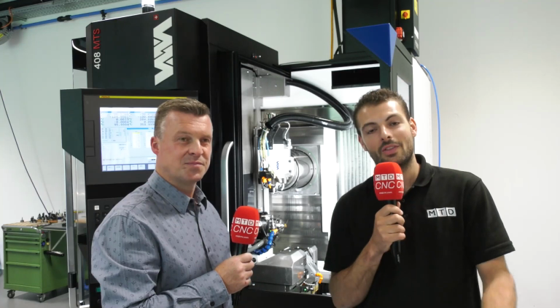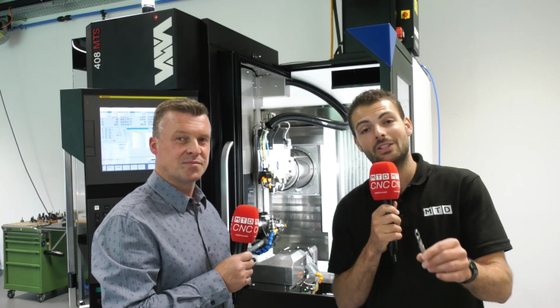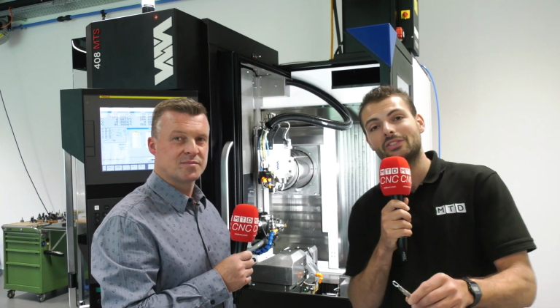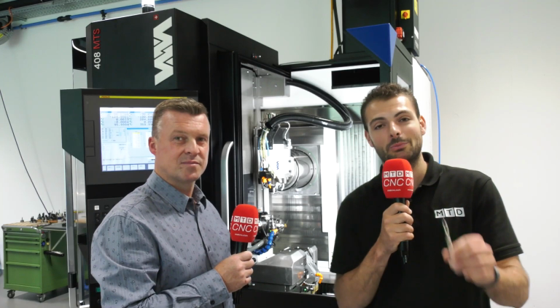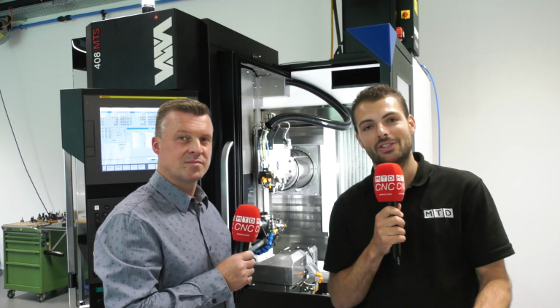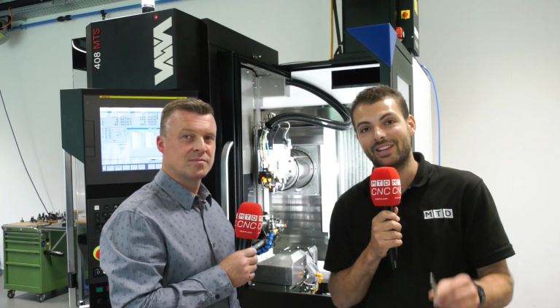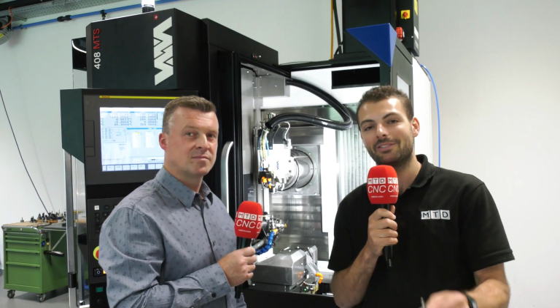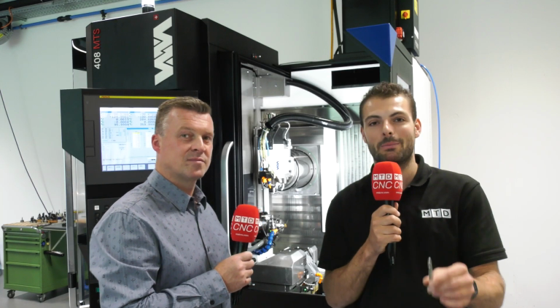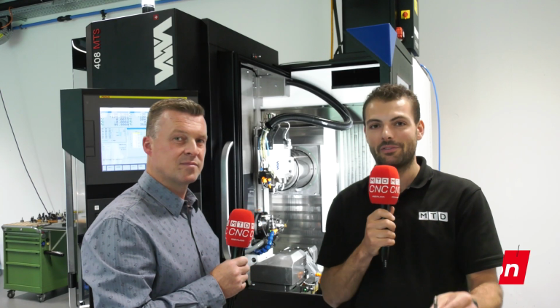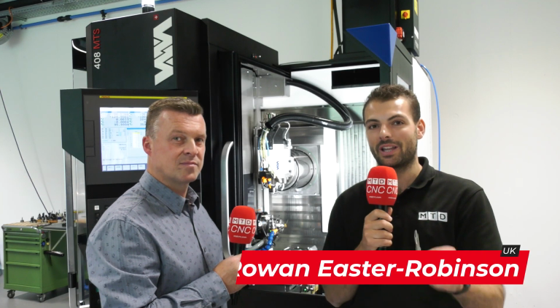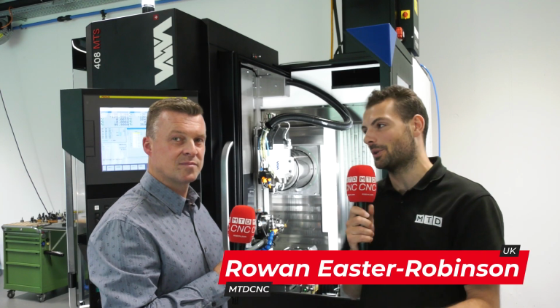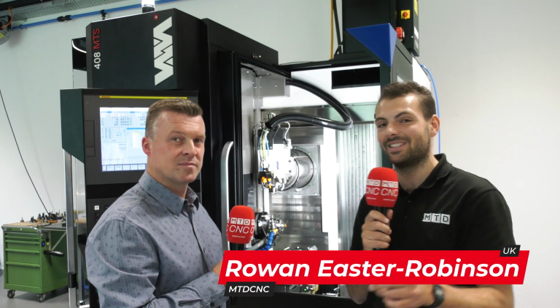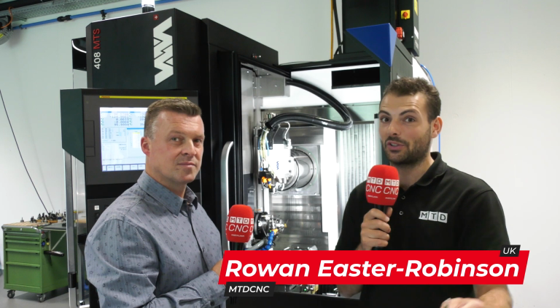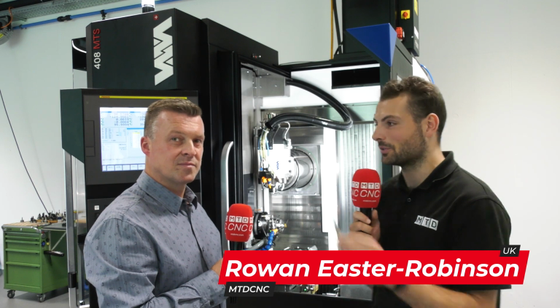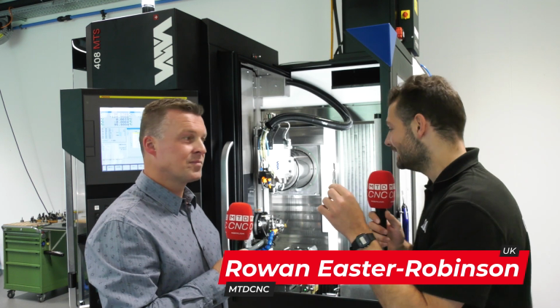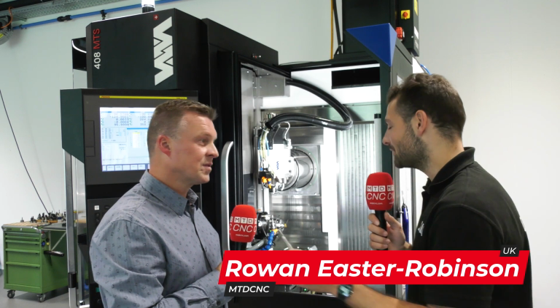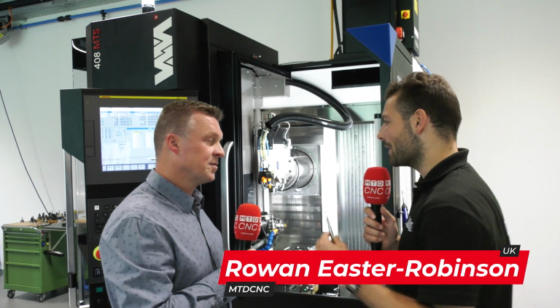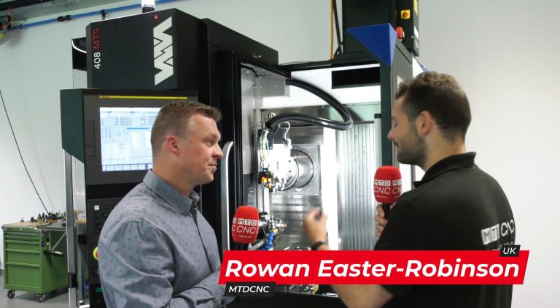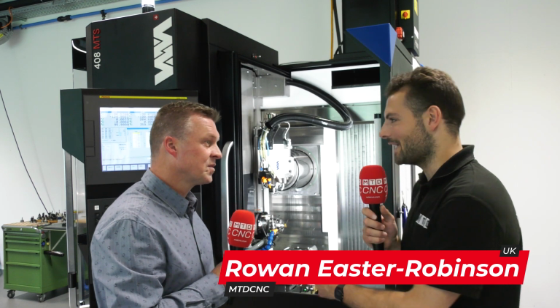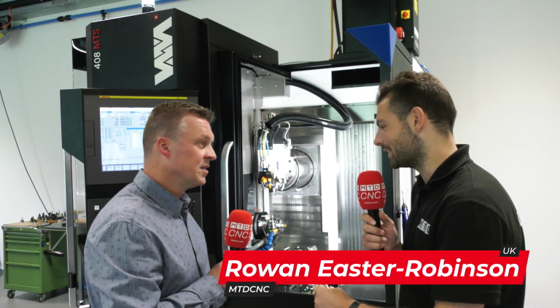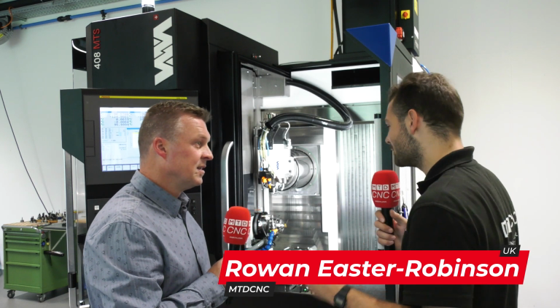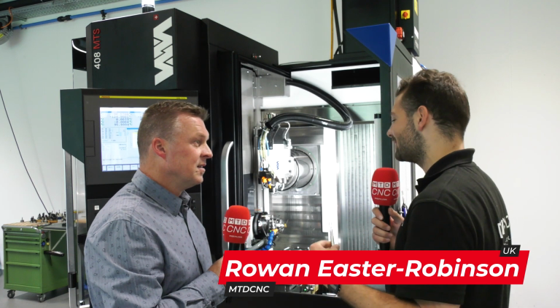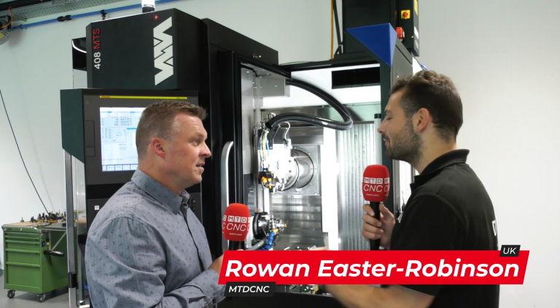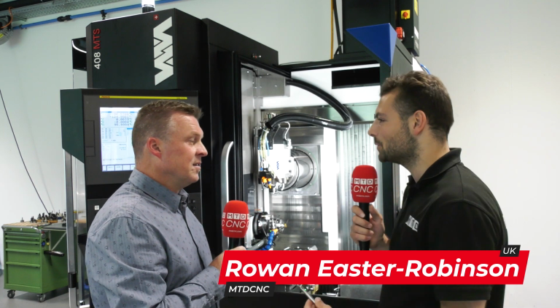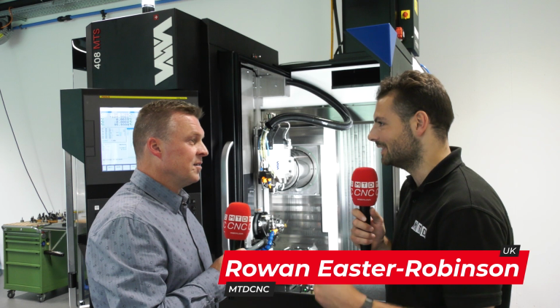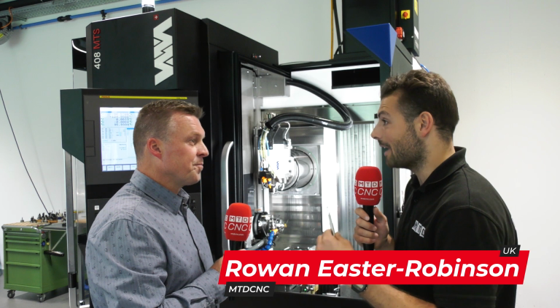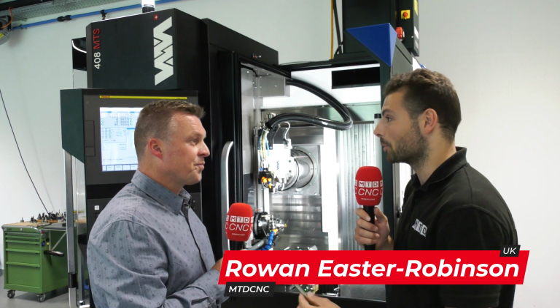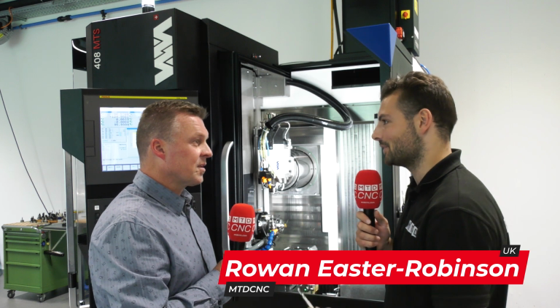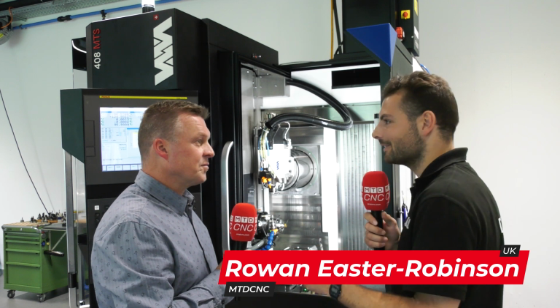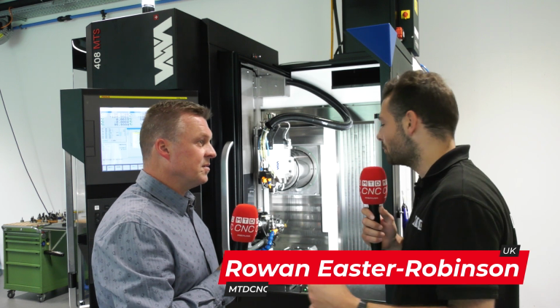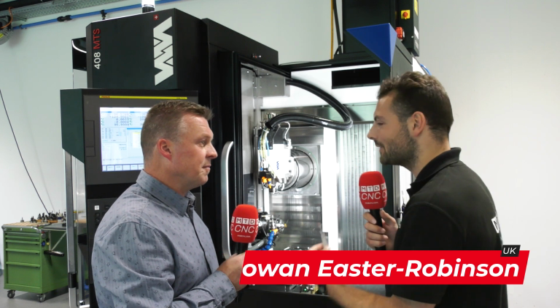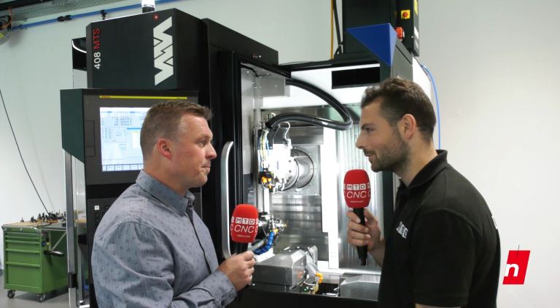They say good things come in small packages, and here at the Willem & McAdel factory in Switzerland, that's certainly true. So Pascal, we're here in front of an MTS machine. Now you told me this is the evolution of the 408 MT. What makes it an evolution?